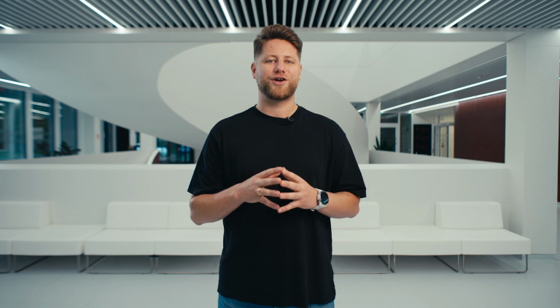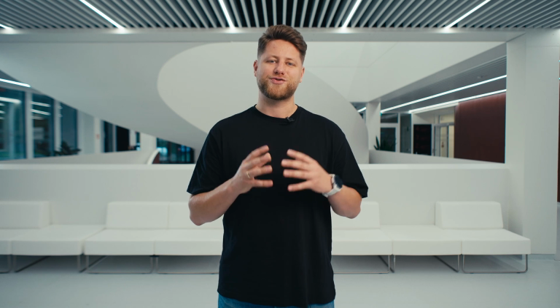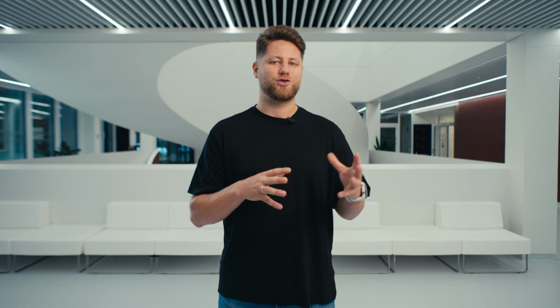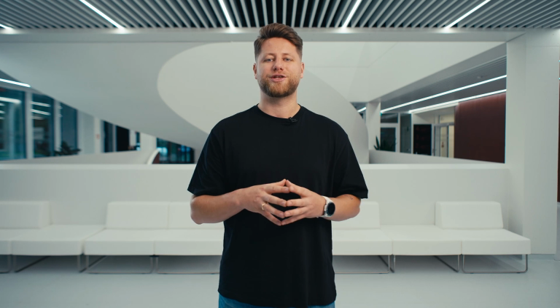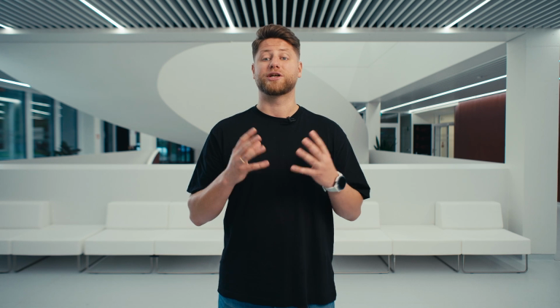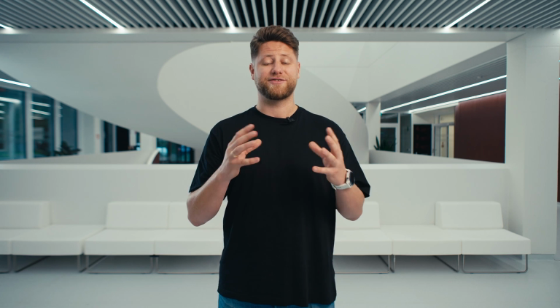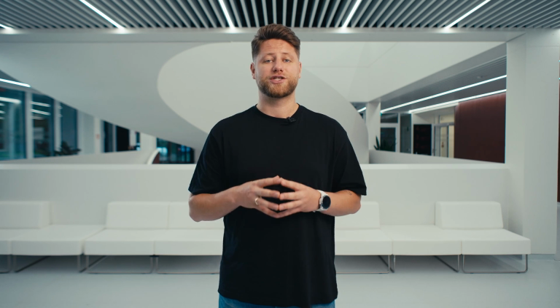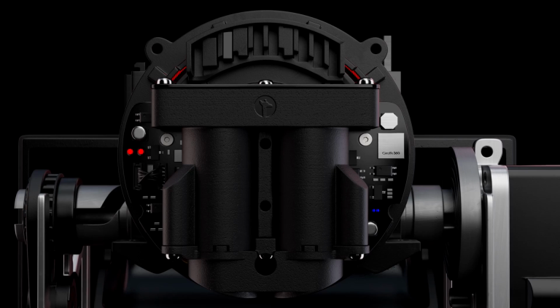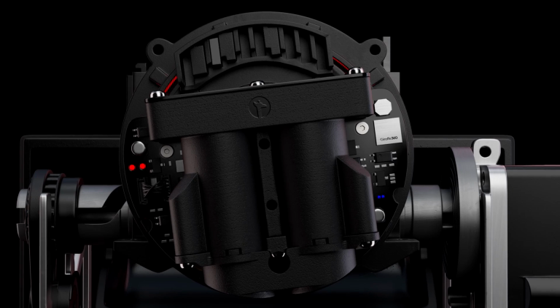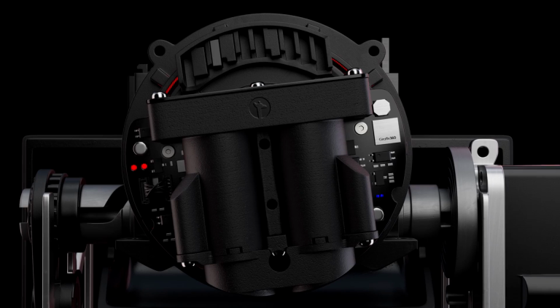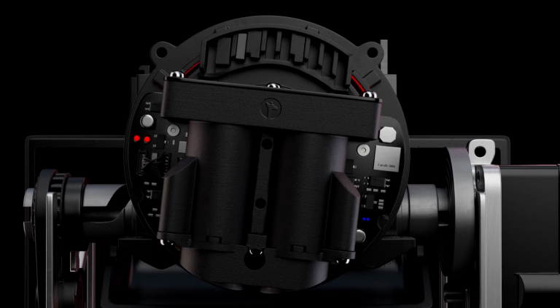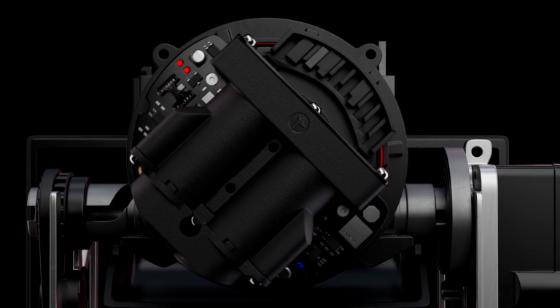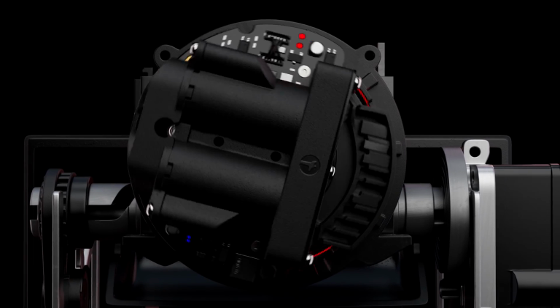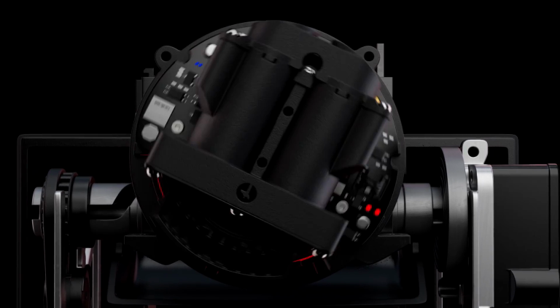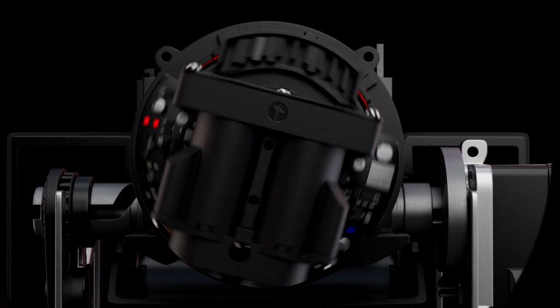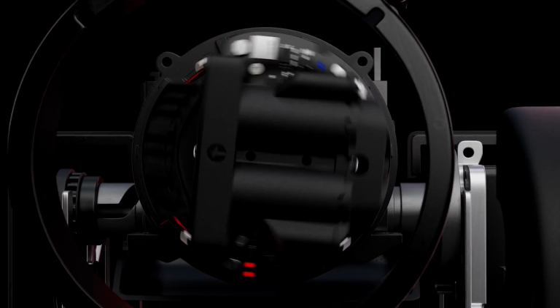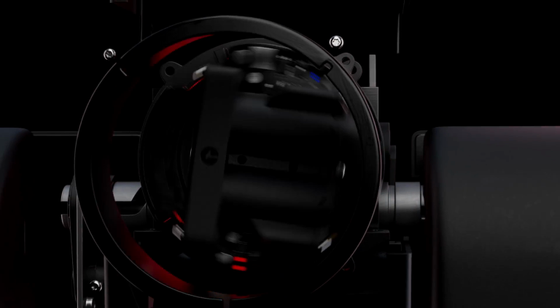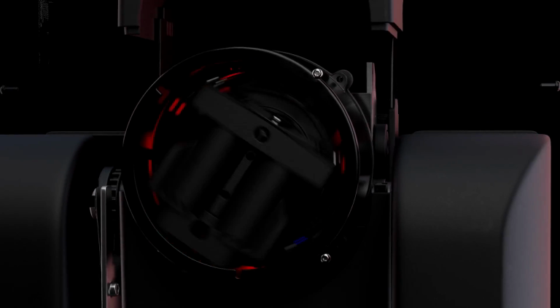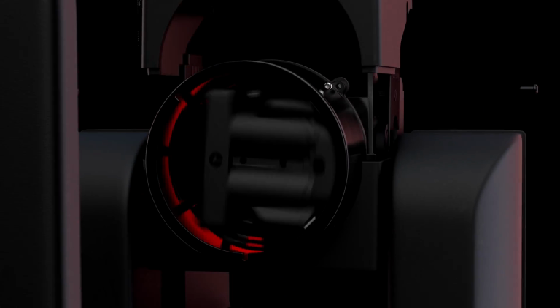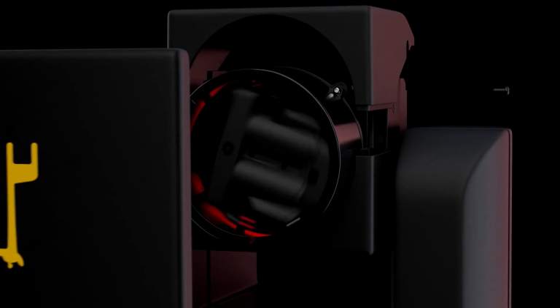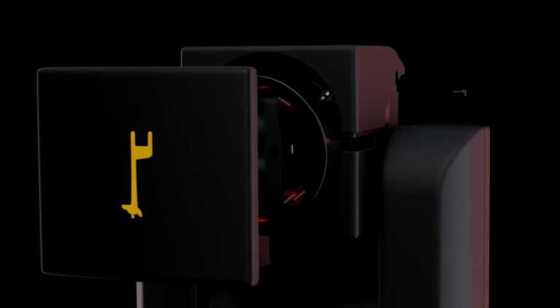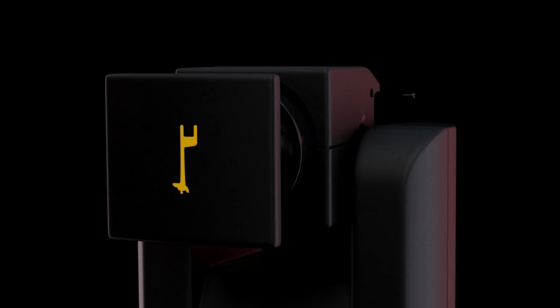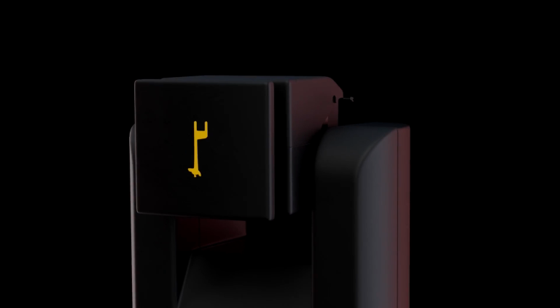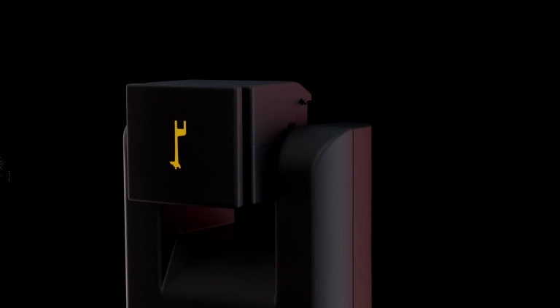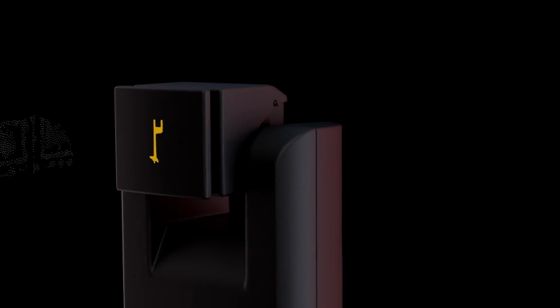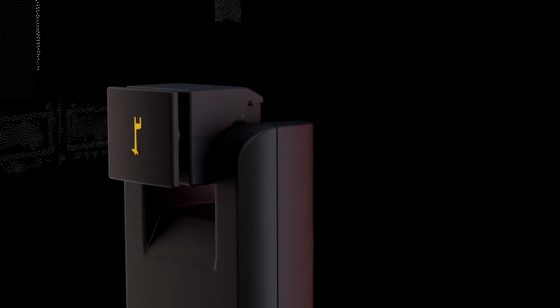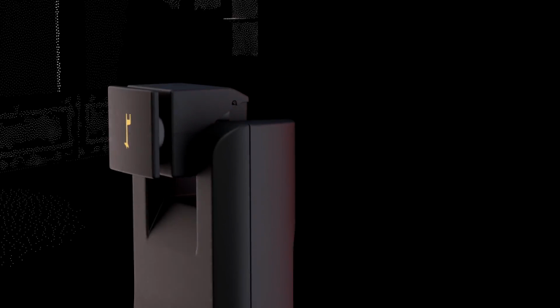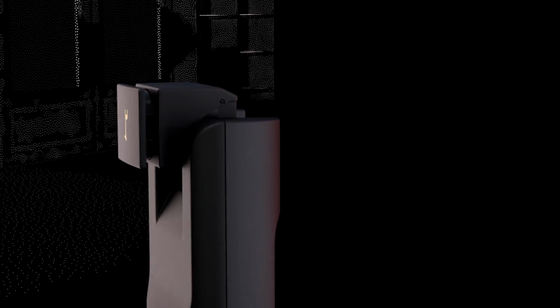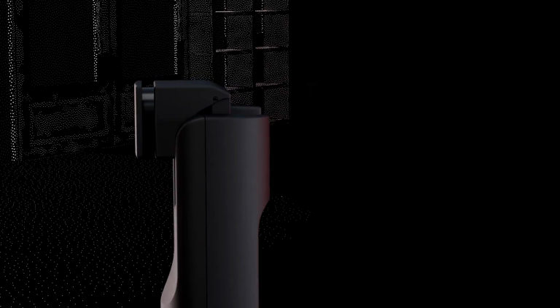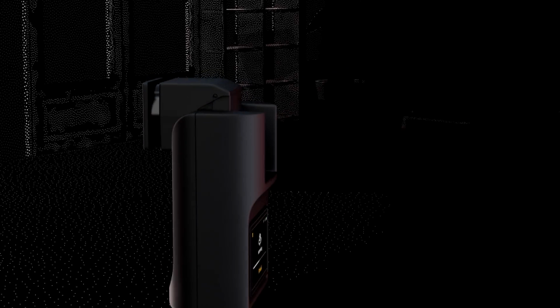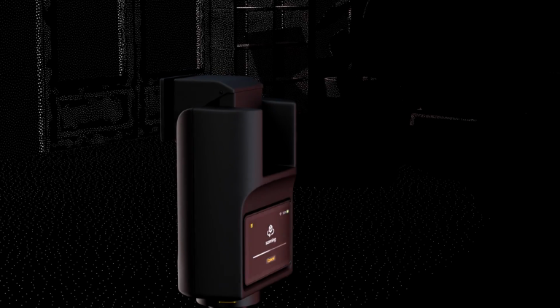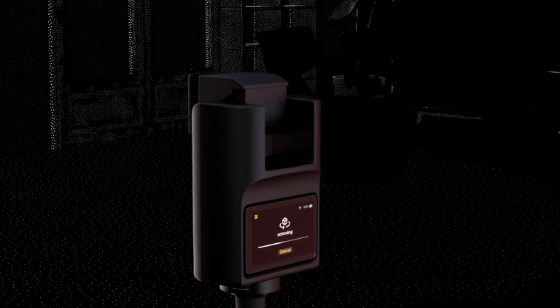camera operators or expensive services. Our purpose-built, integrated LiDAR scanning technology enables you to map any space by capturing over 200,000 data points from one single scan,